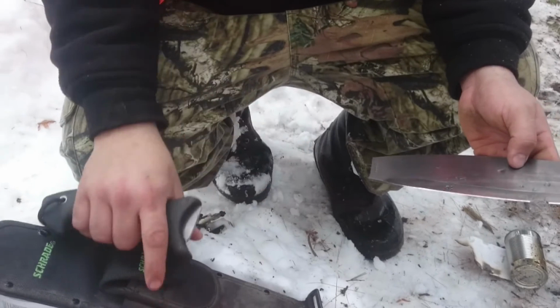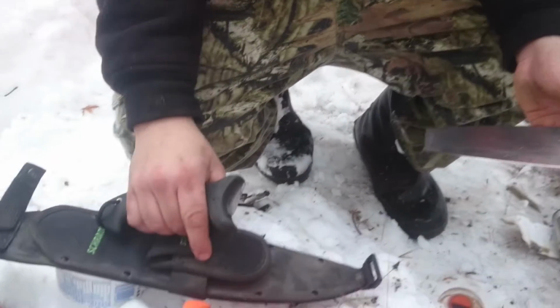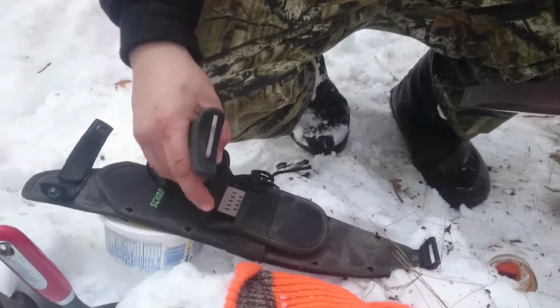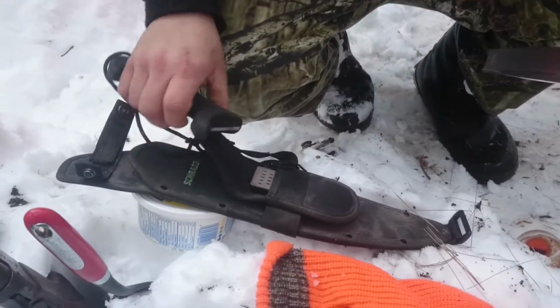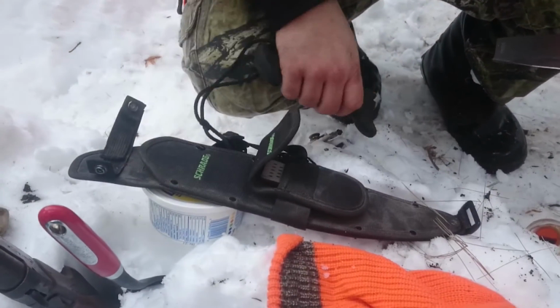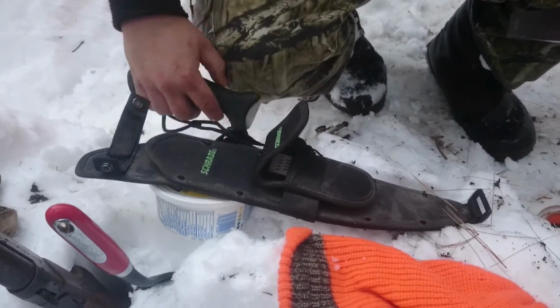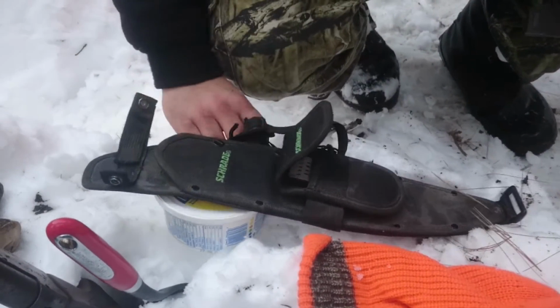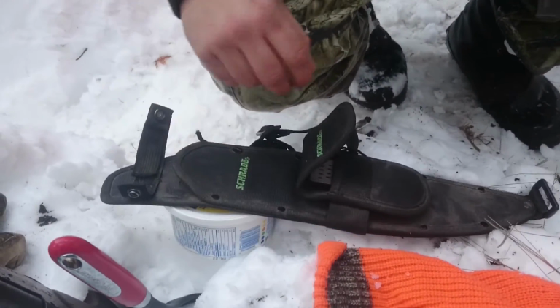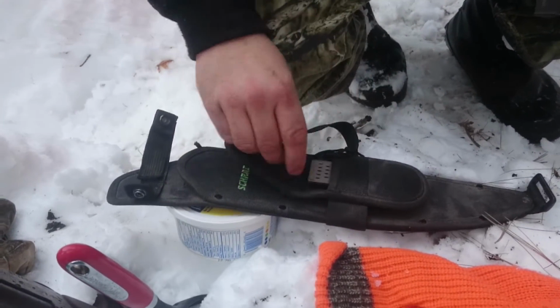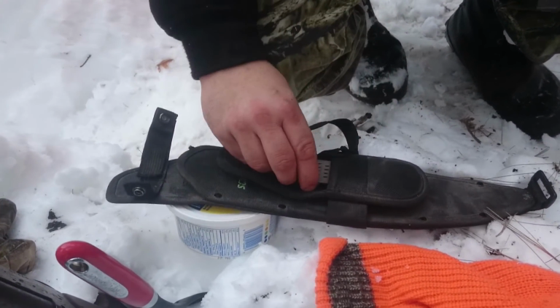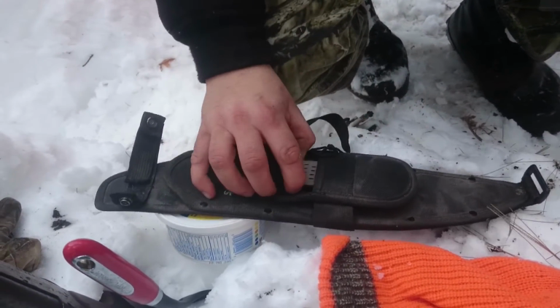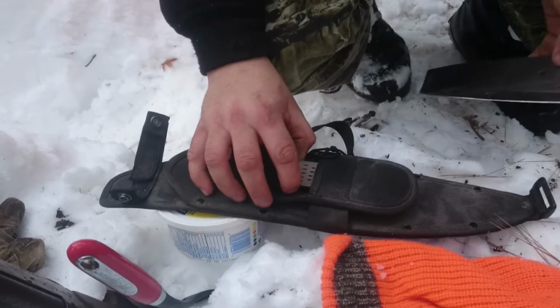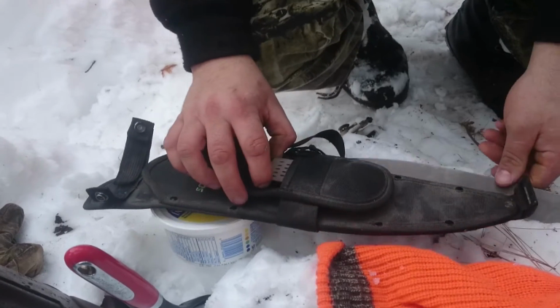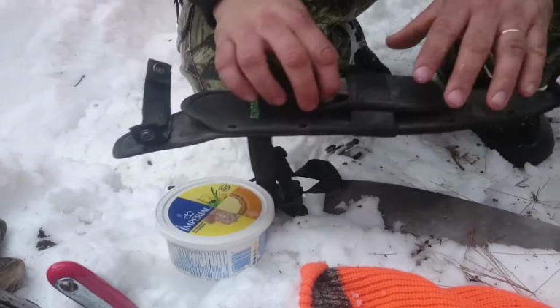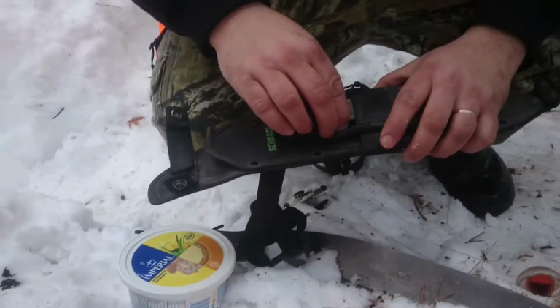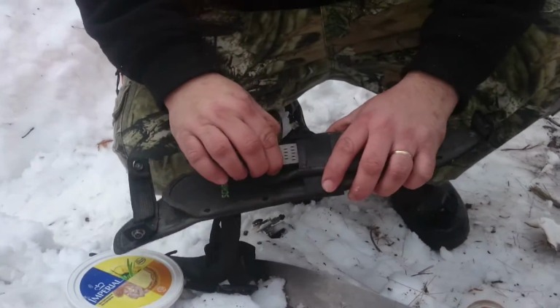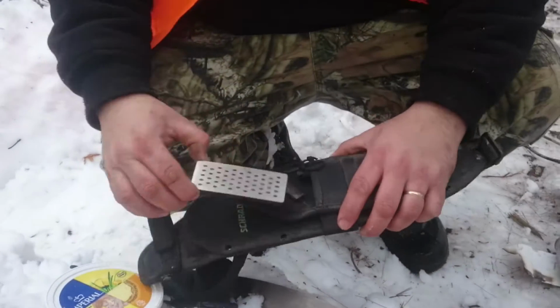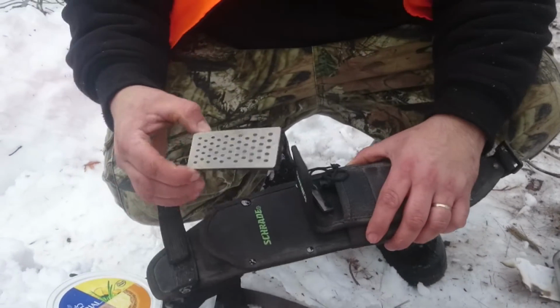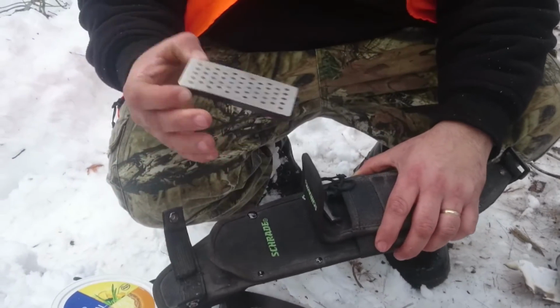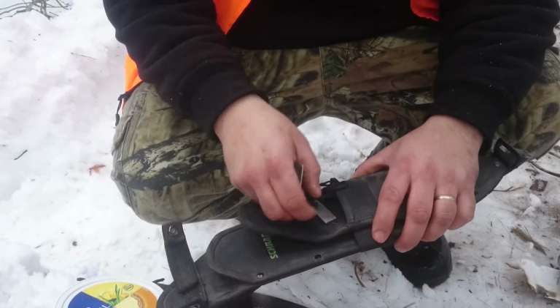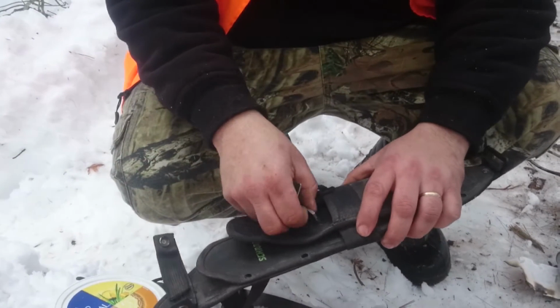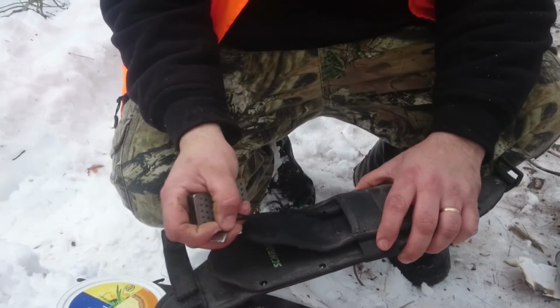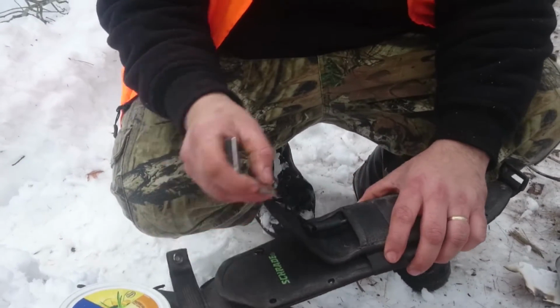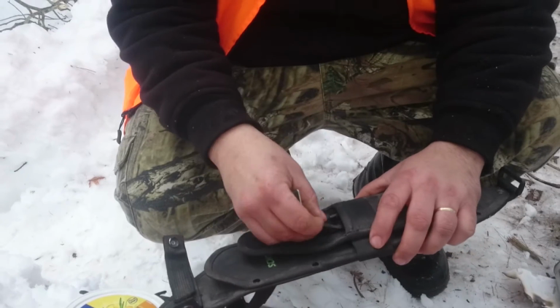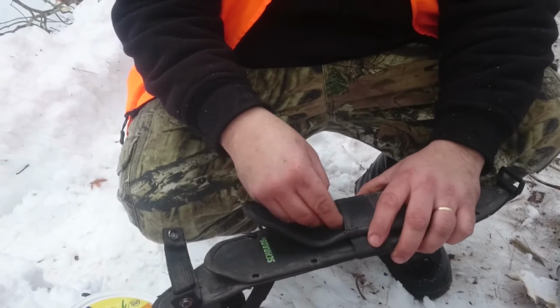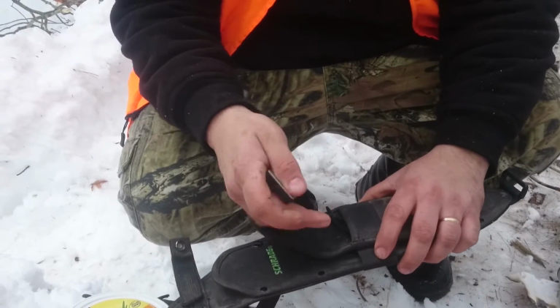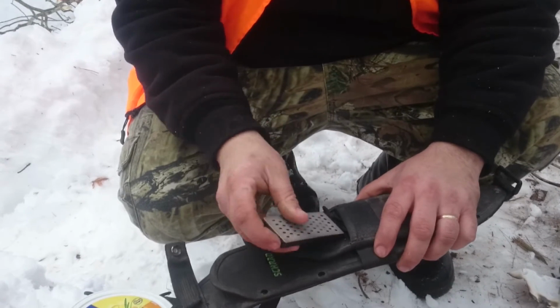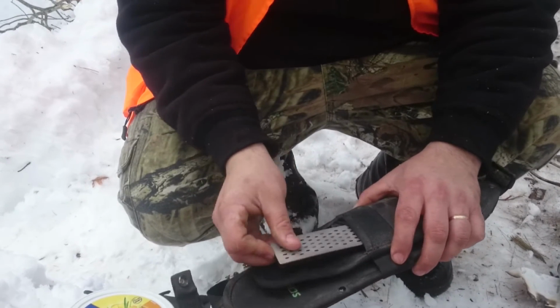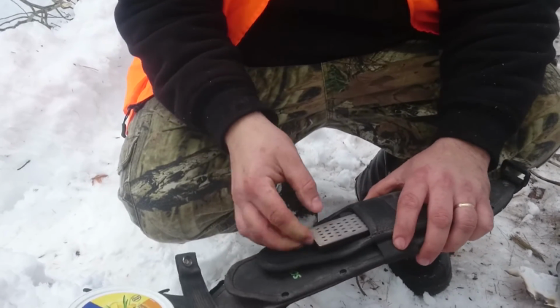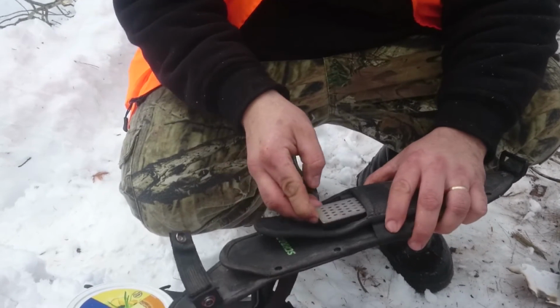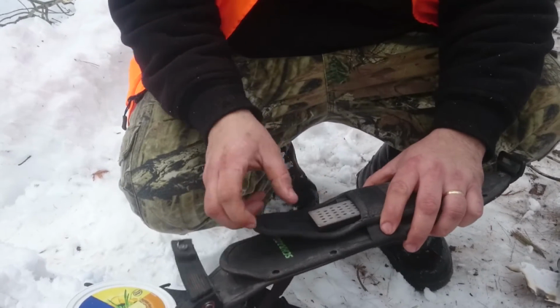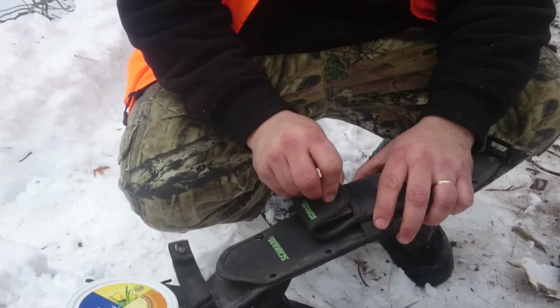I mean, they come with a little kit. The kit's a little nice — you get a sharpener and you get a flint and steel. Nice little sharpener, but if it's going to break on you, it's not worth it.